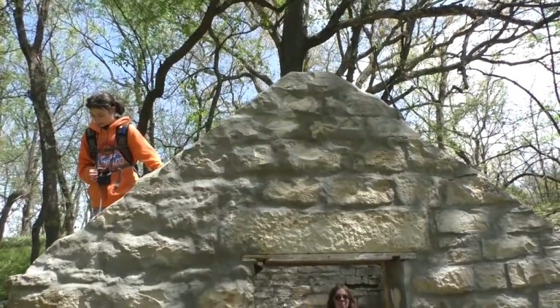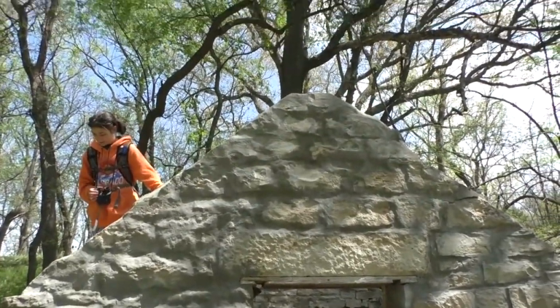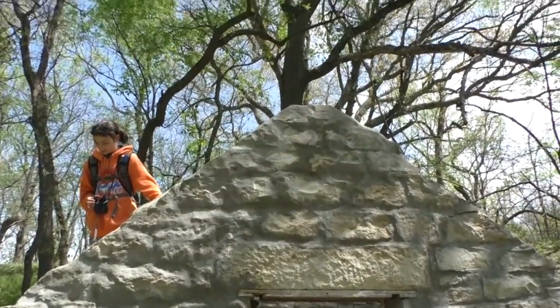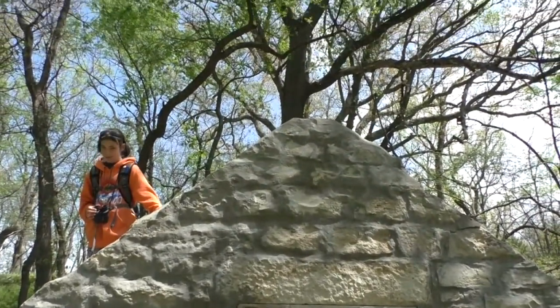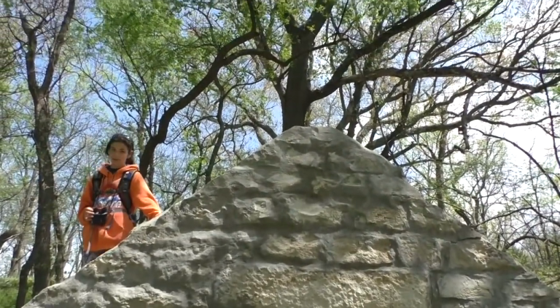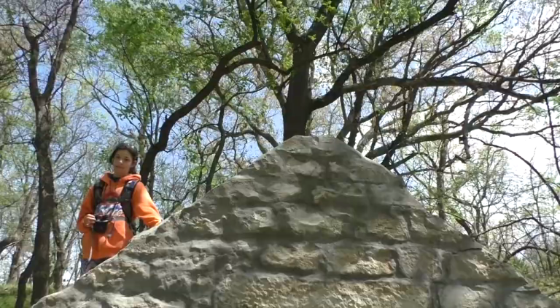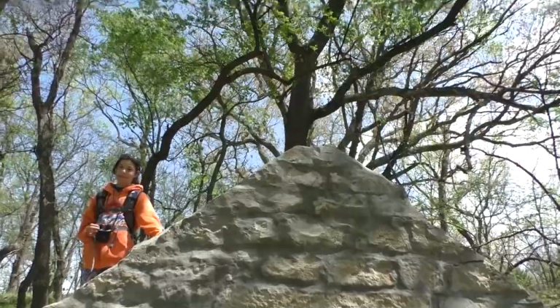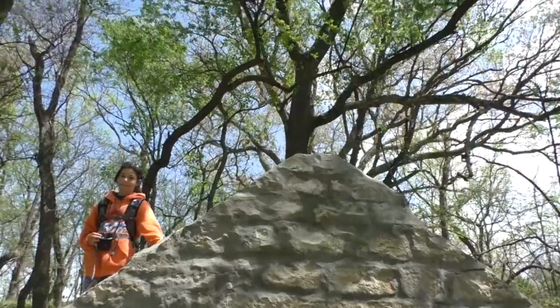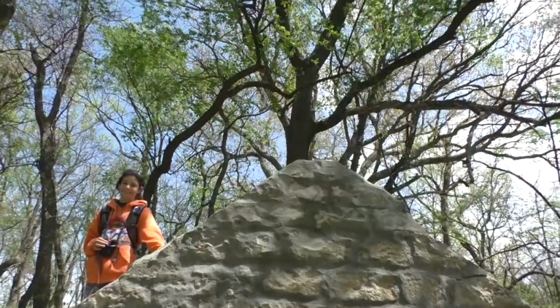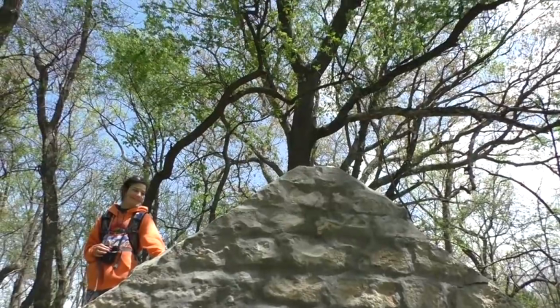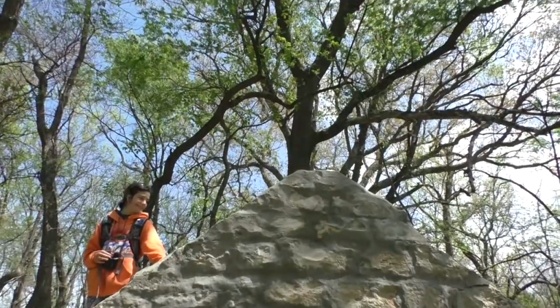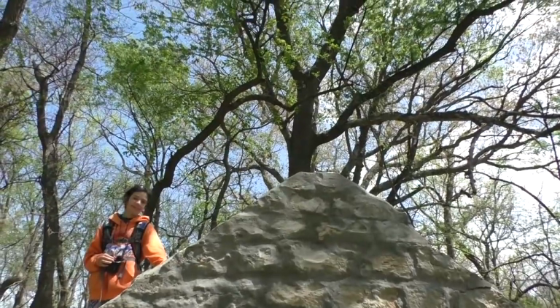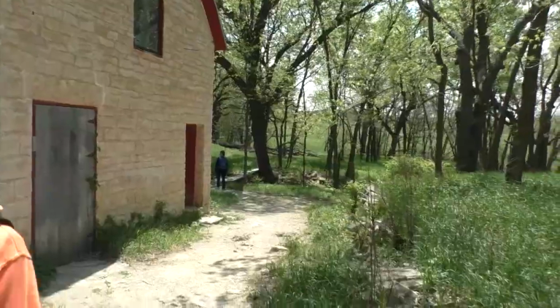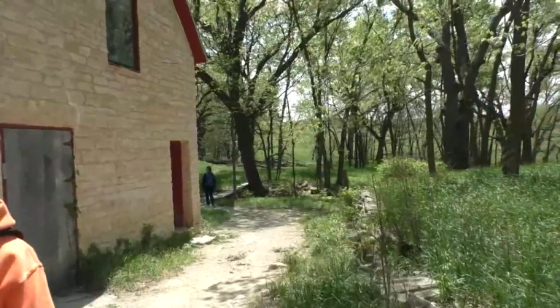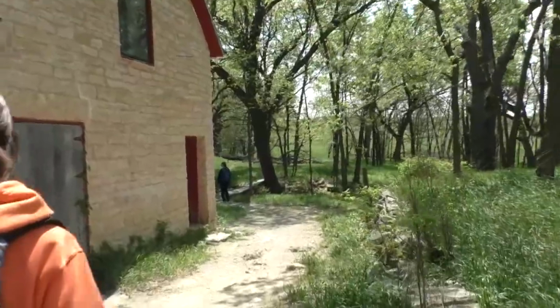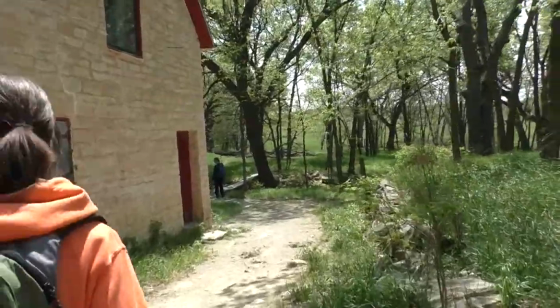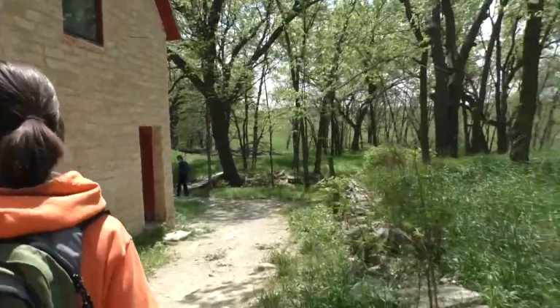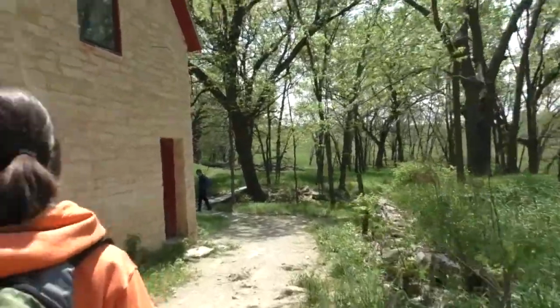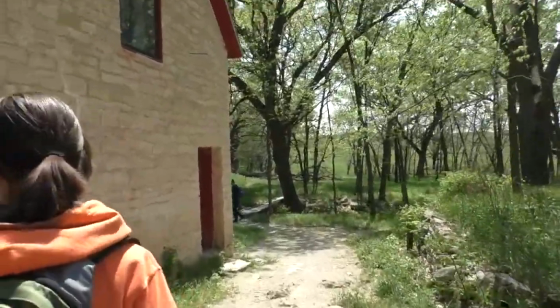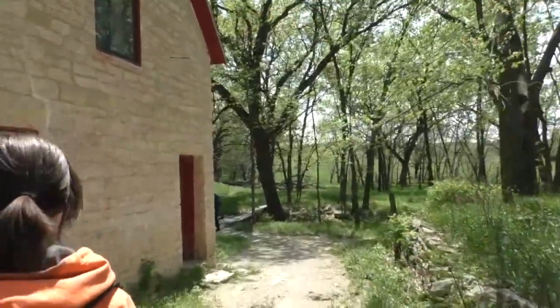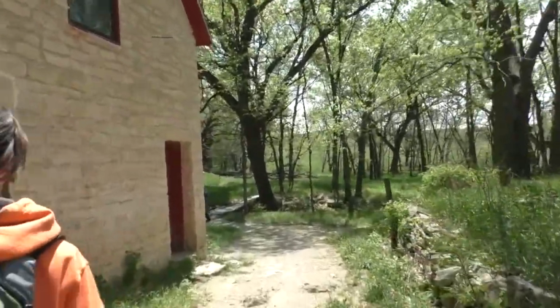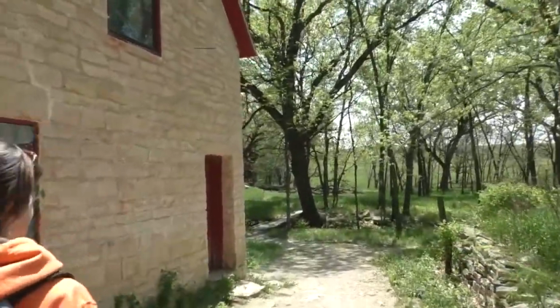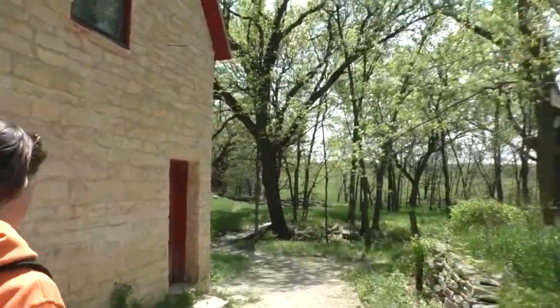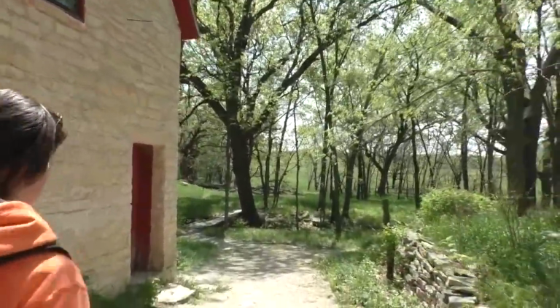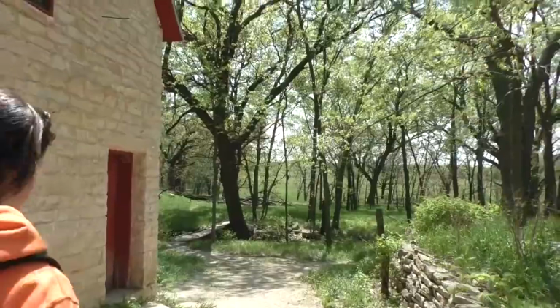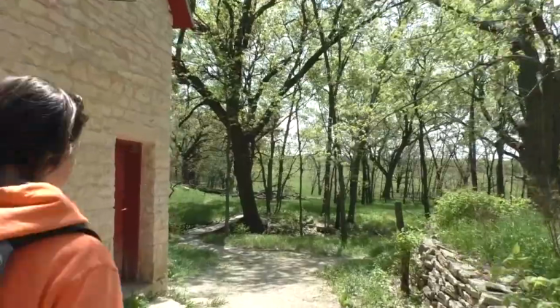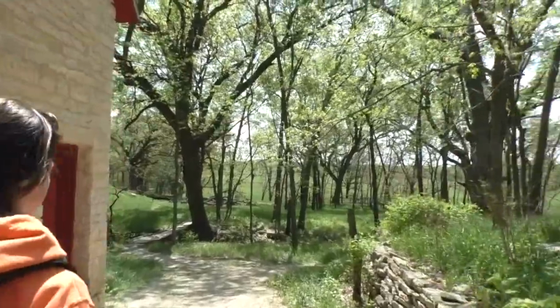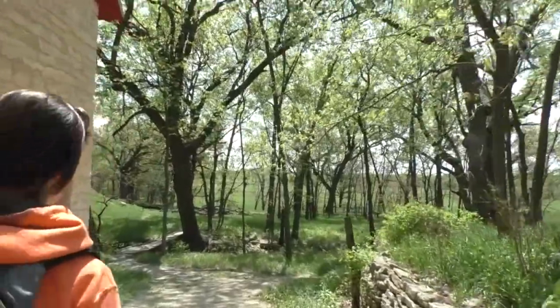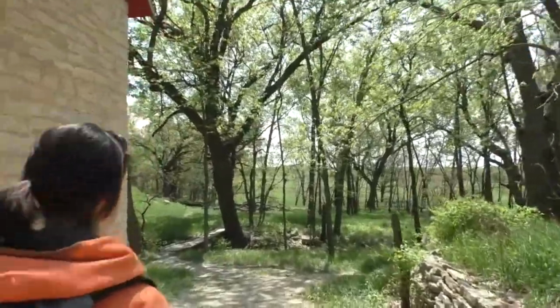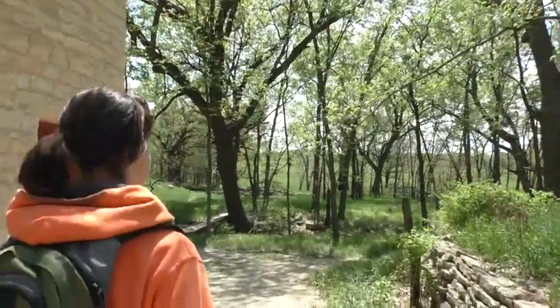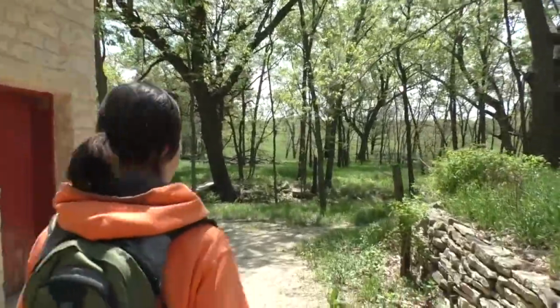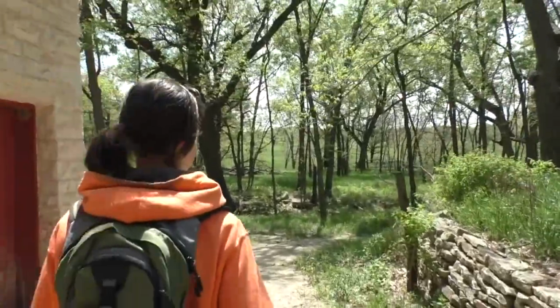We took some trails behind the homestead to a spot where Marty's crew hadn't been before. It was fun to explore along with them for the first time.